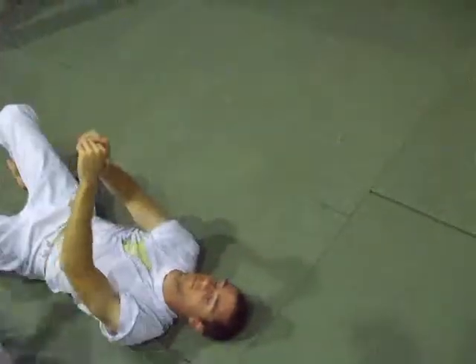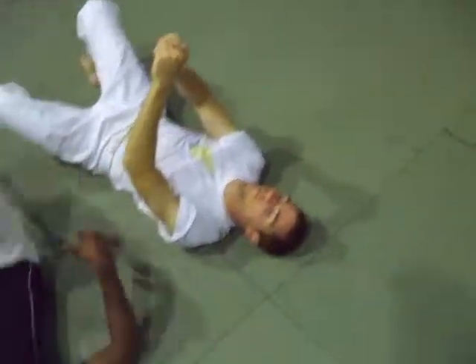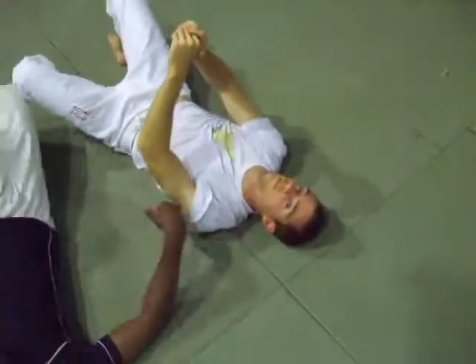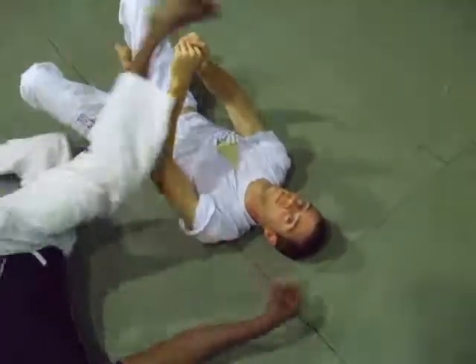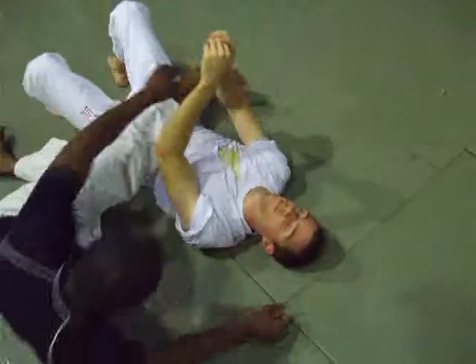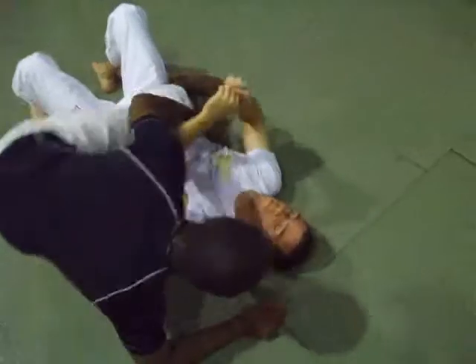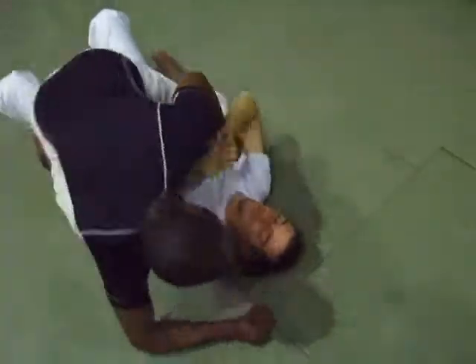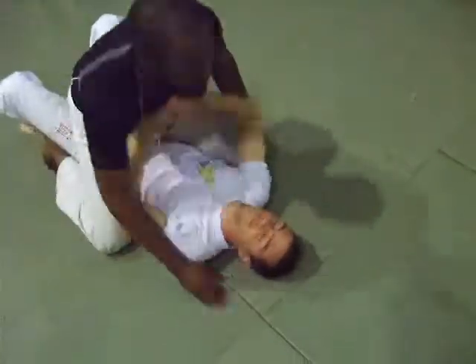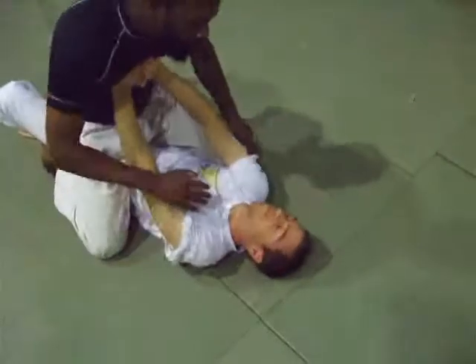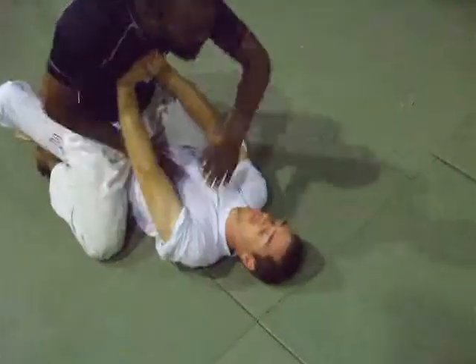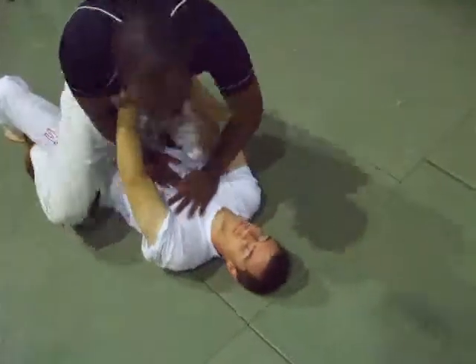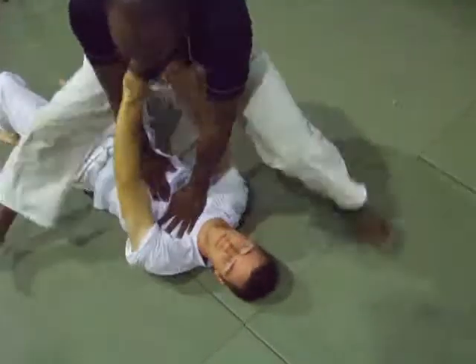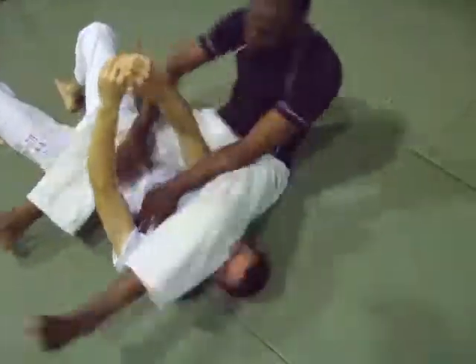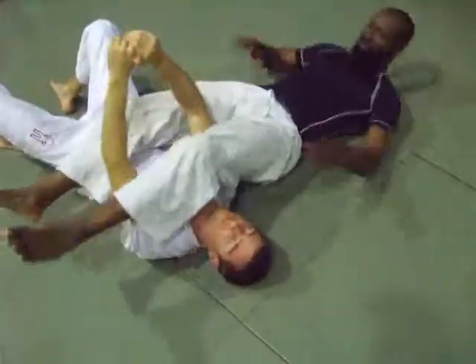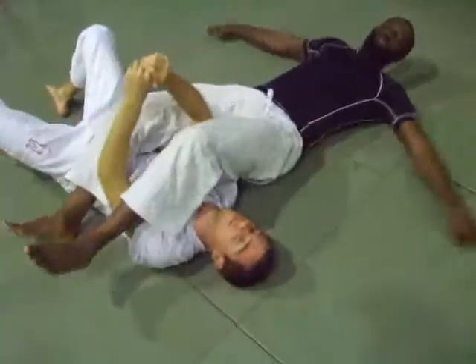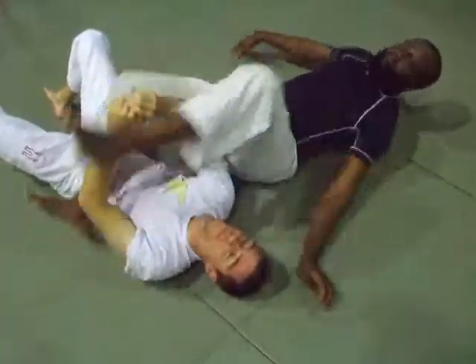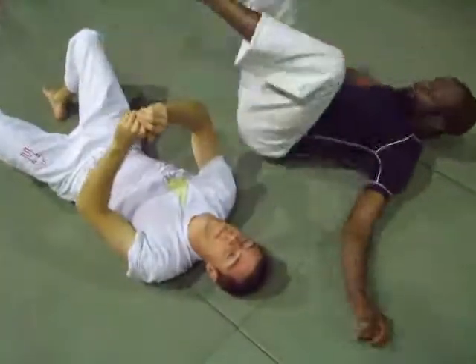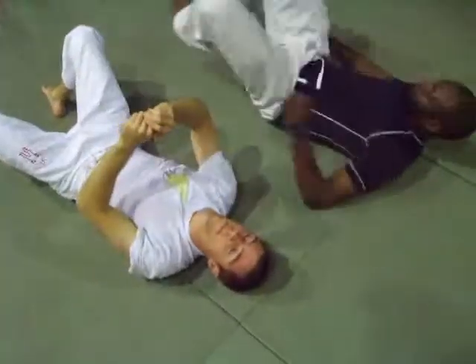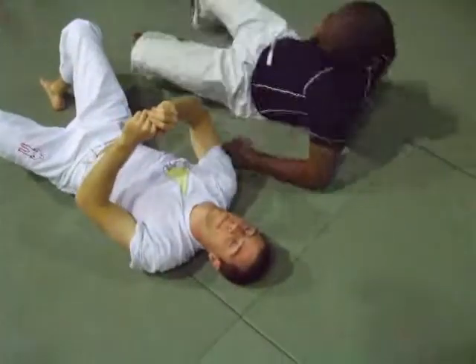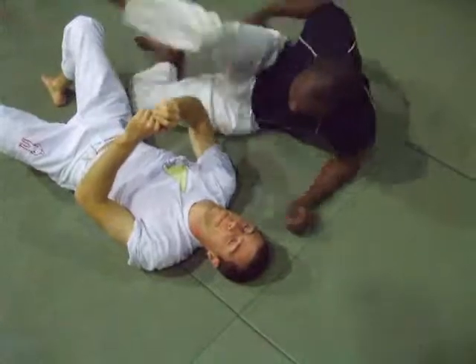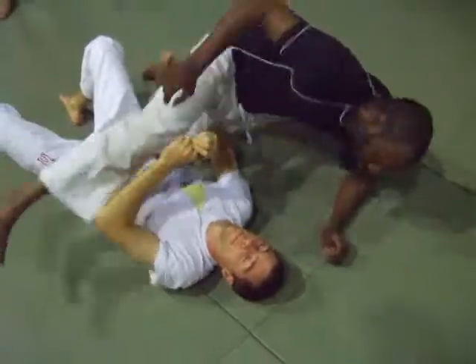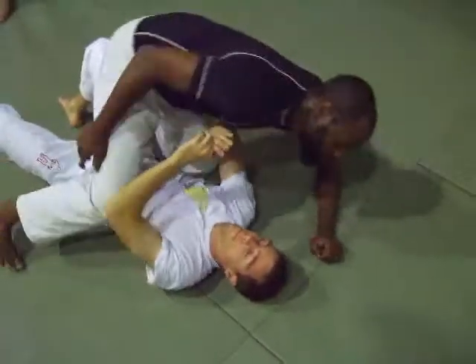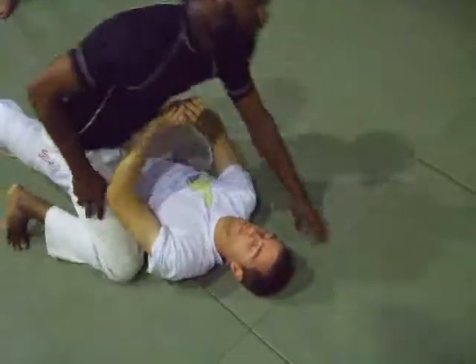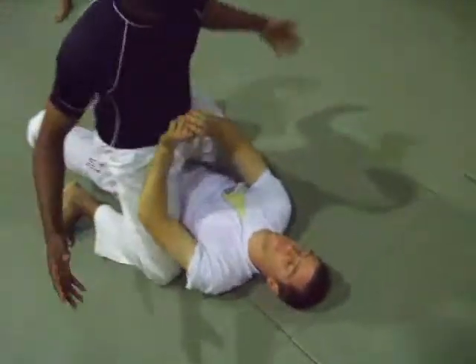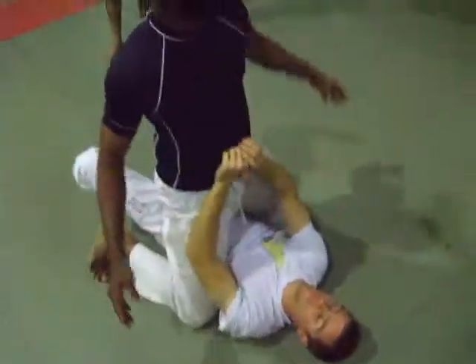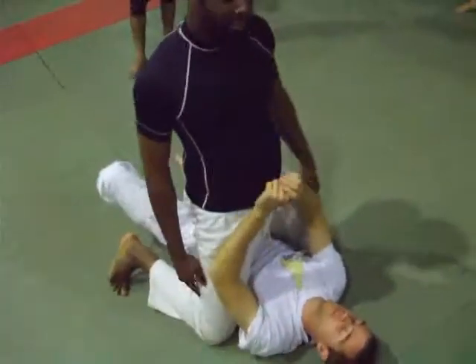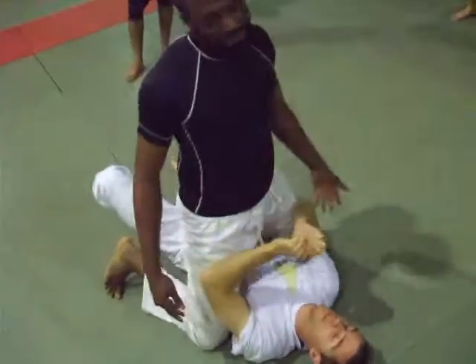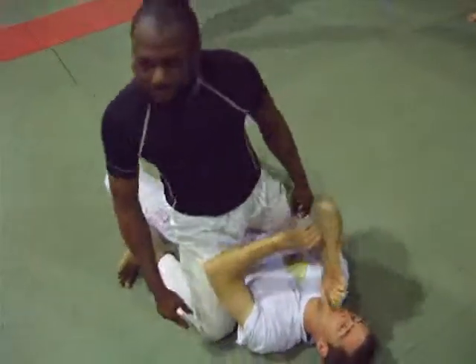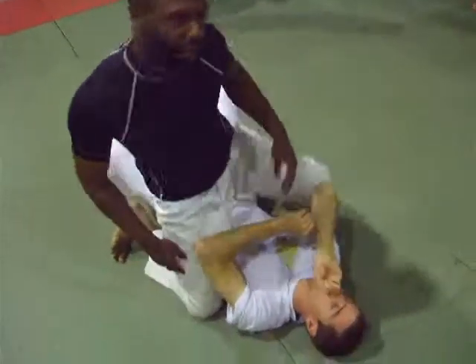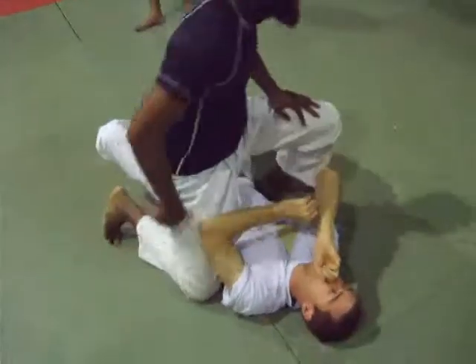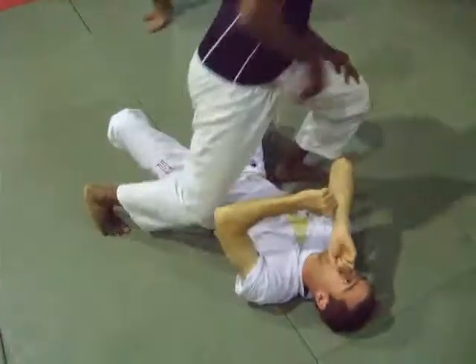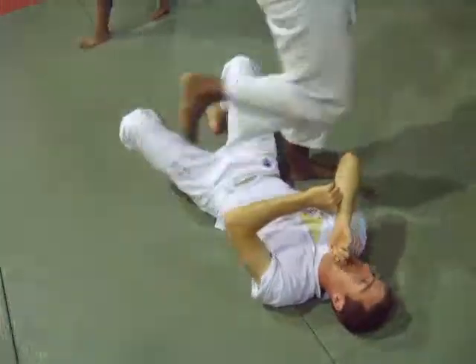Just make sure you don't hit your partner in the face as he's swinging. Other side. Ten times, ten each — go, go, go.